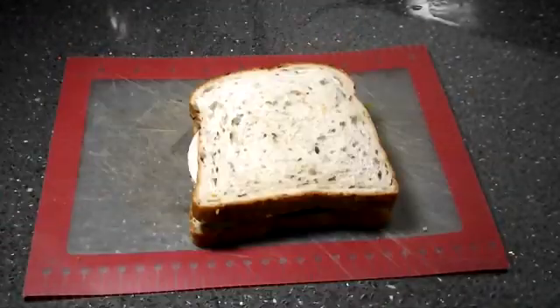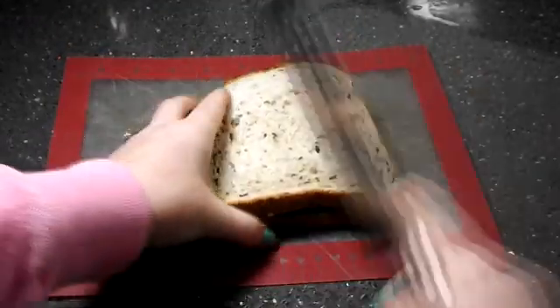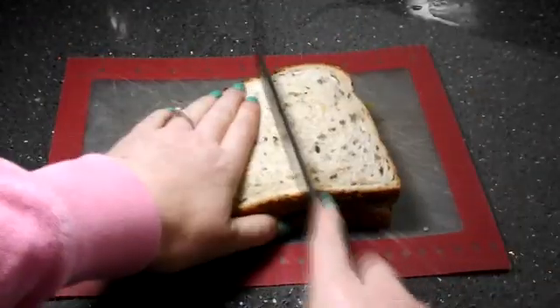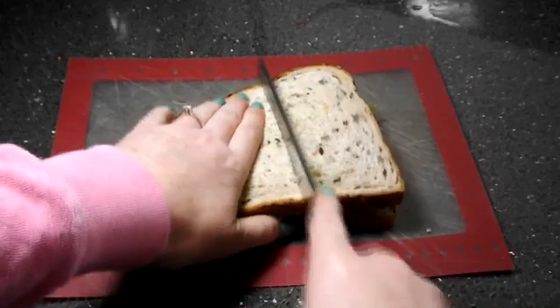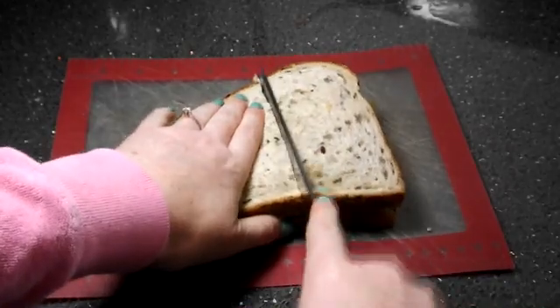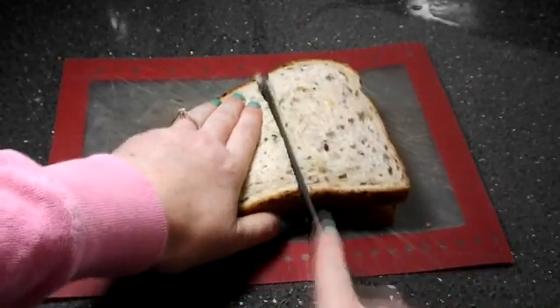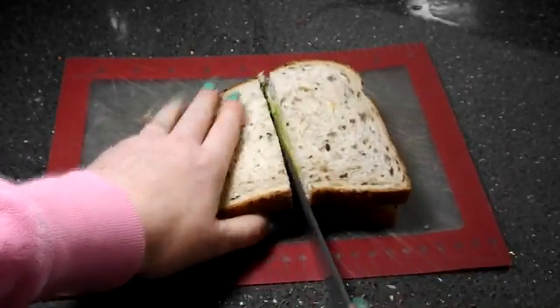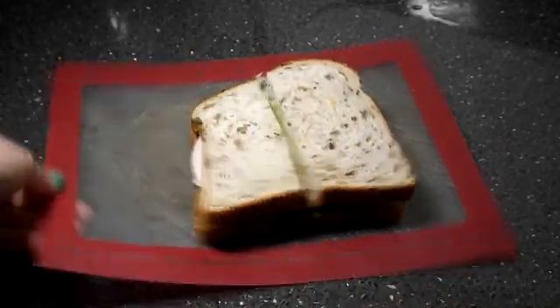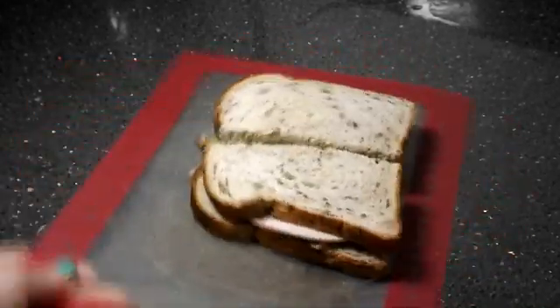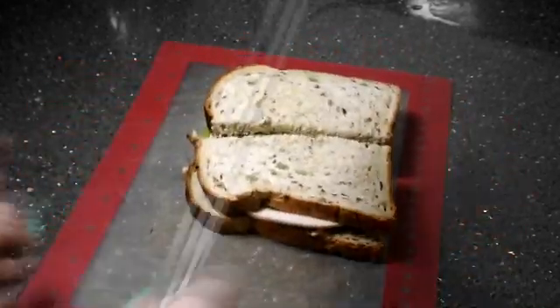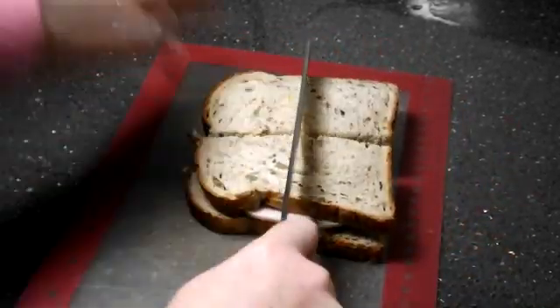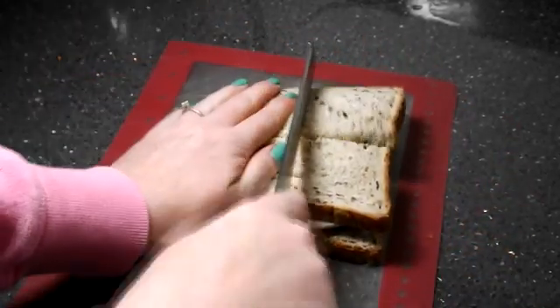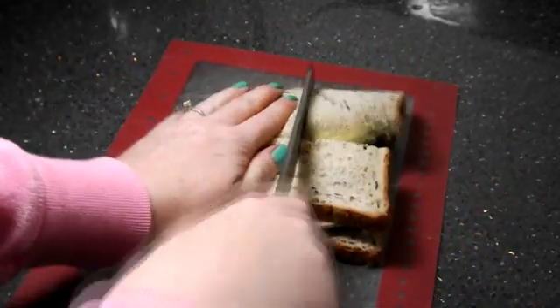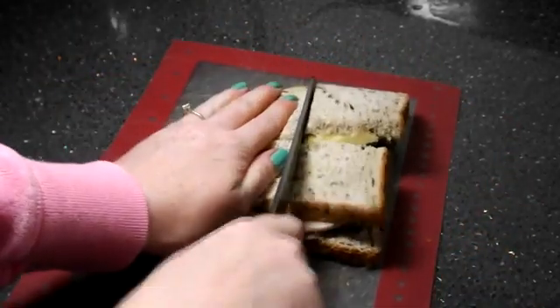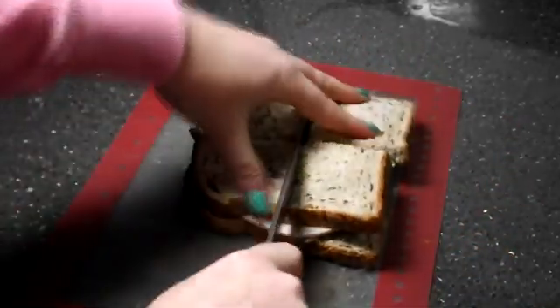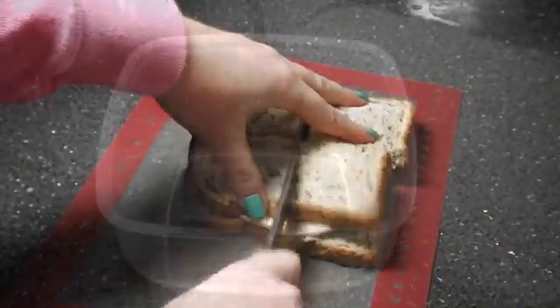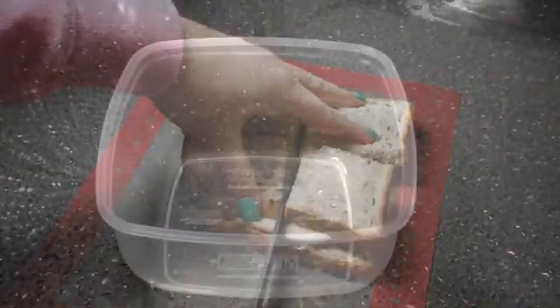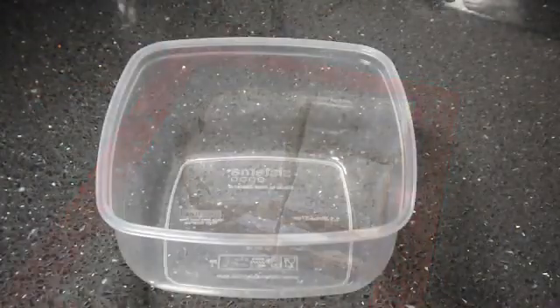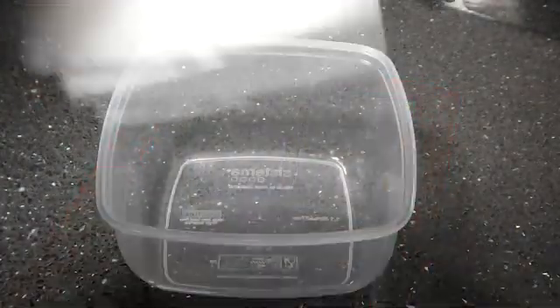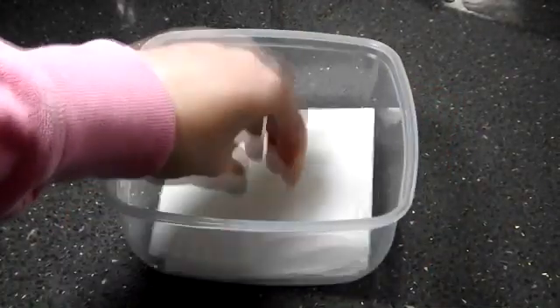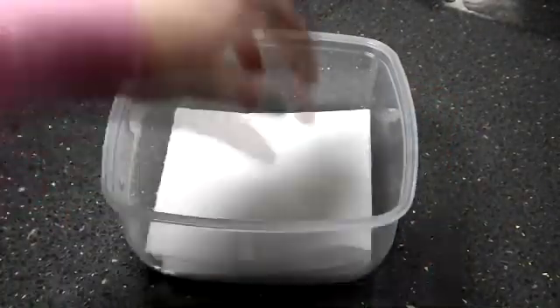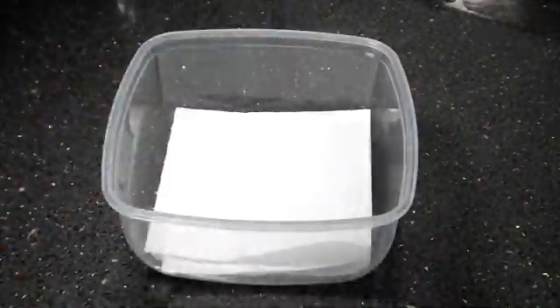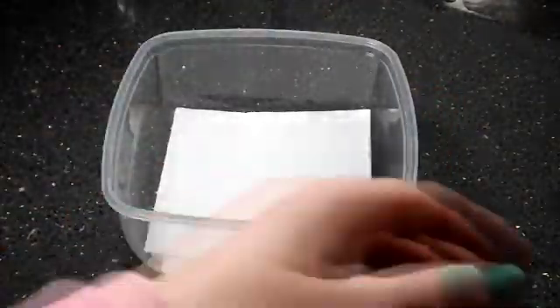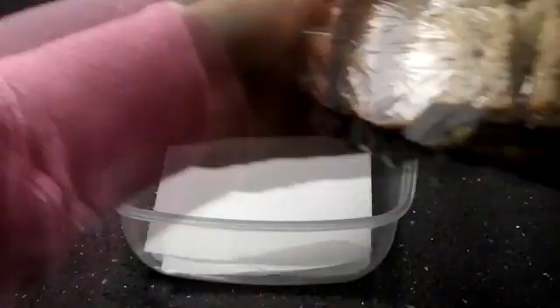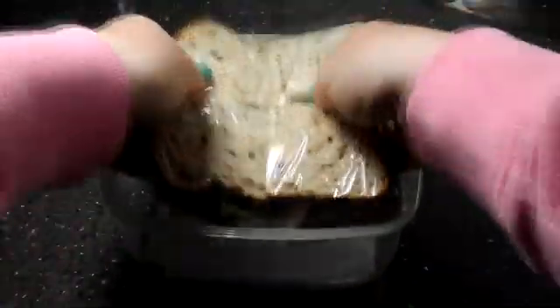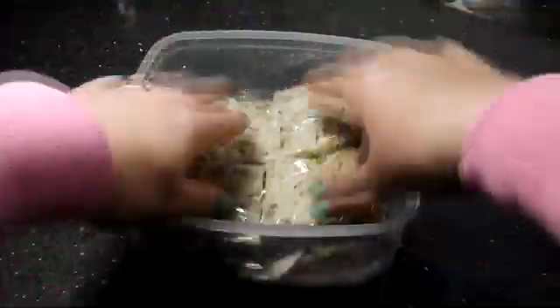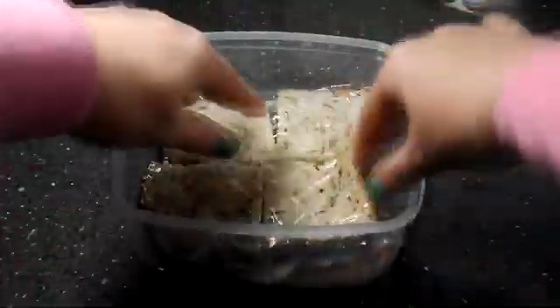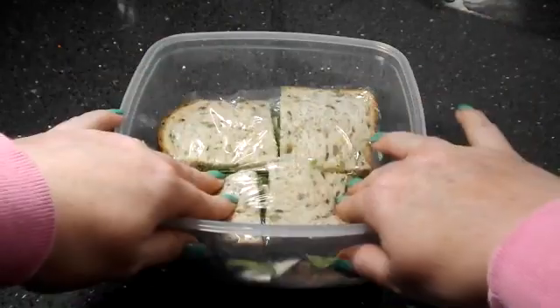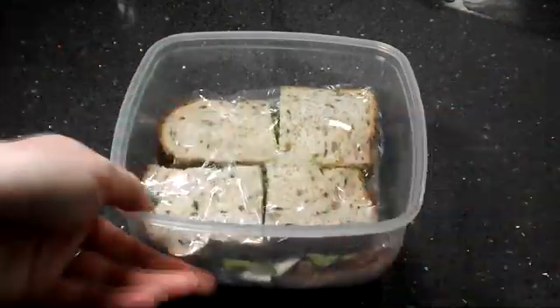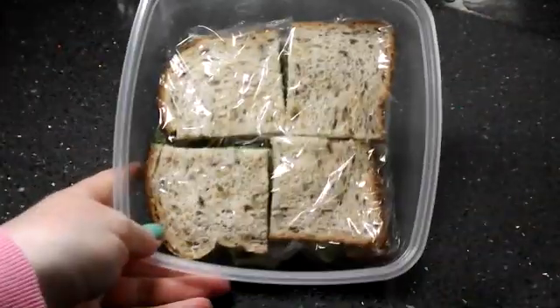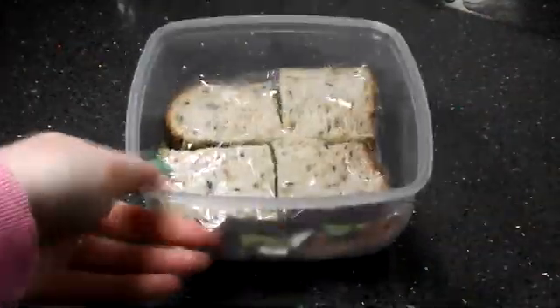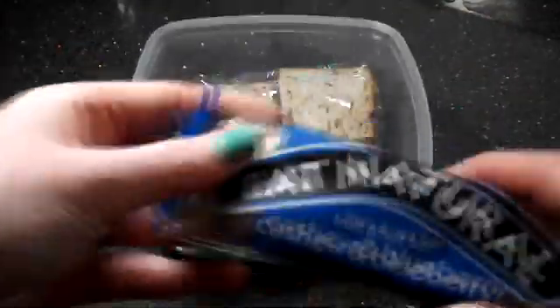Next you're going to cut it up into small pieces, and then pop that with some kitchen roll into the lunchbox.